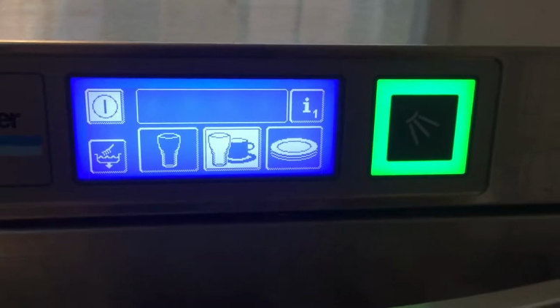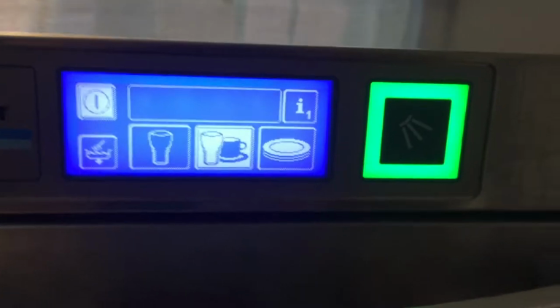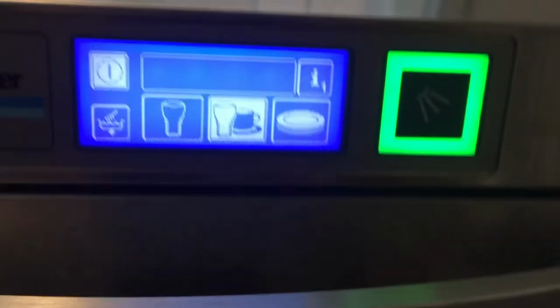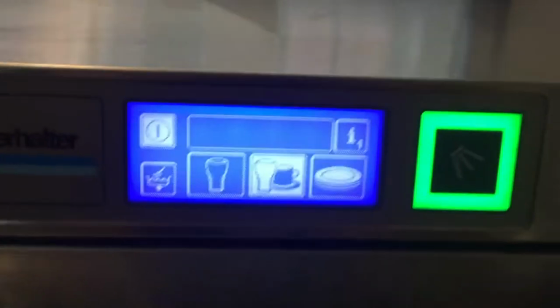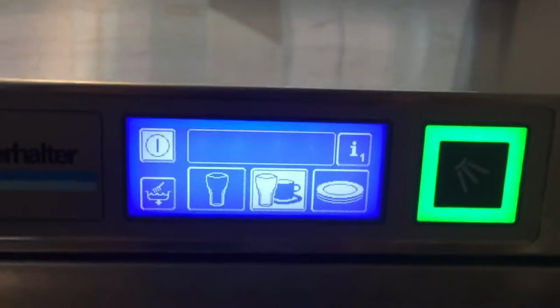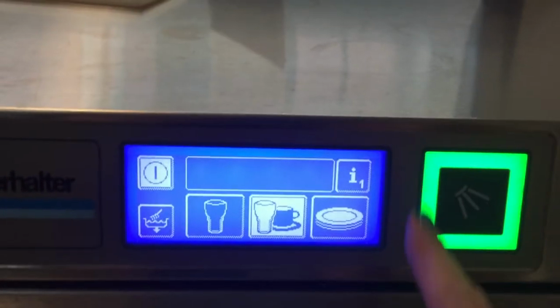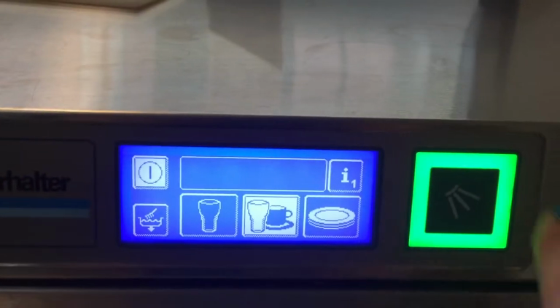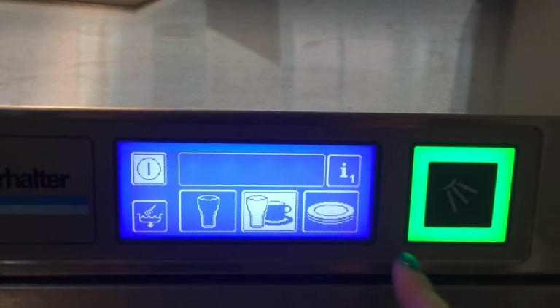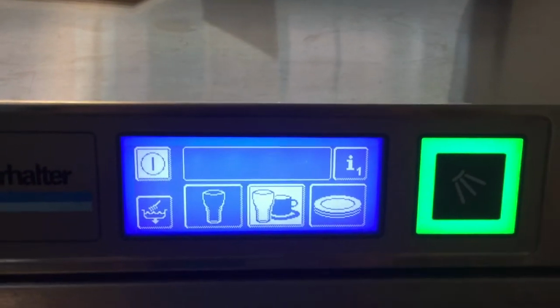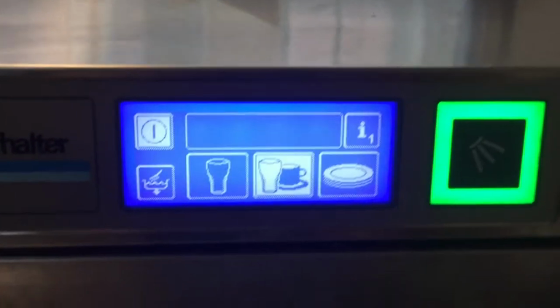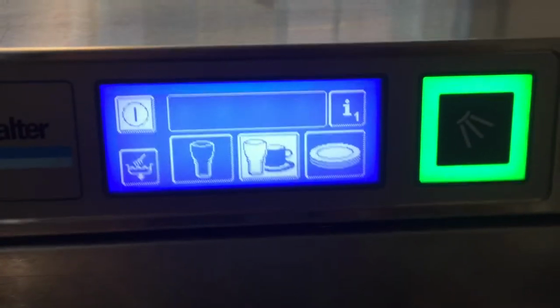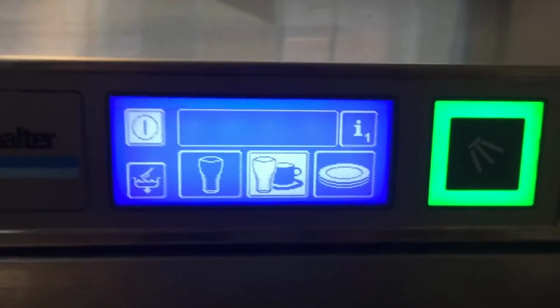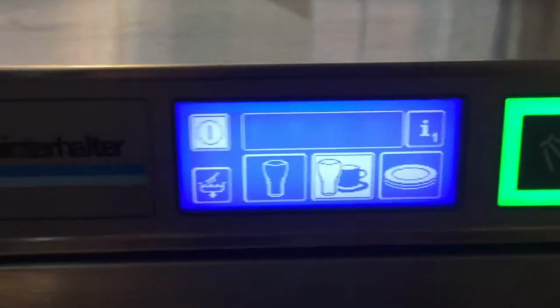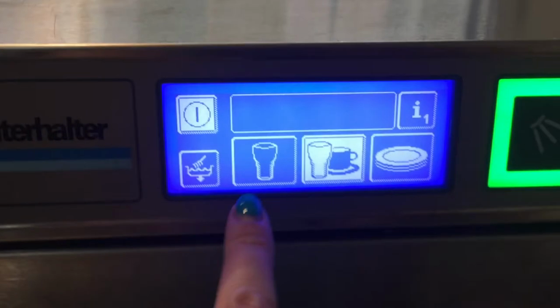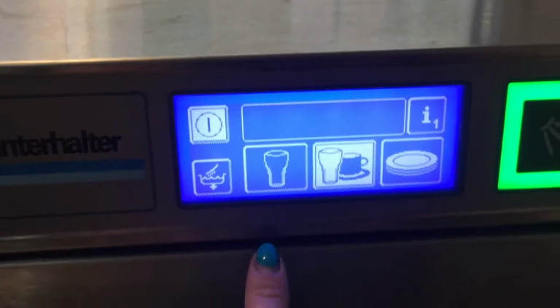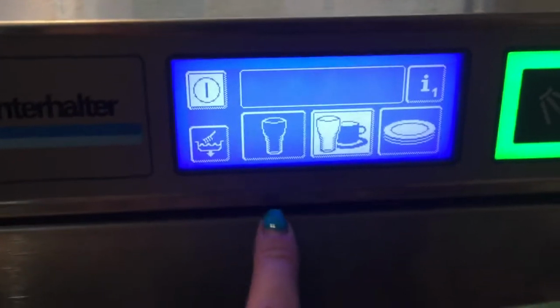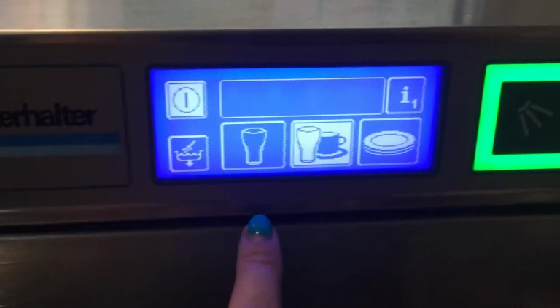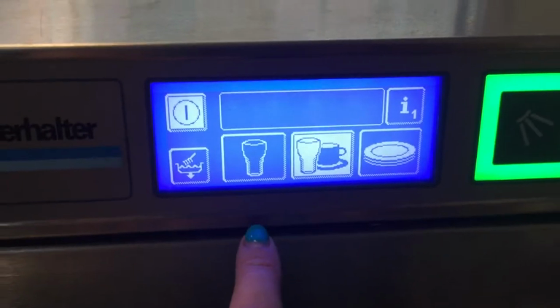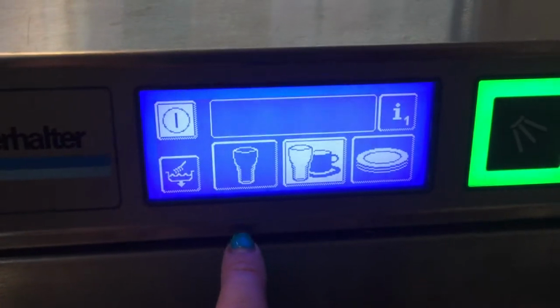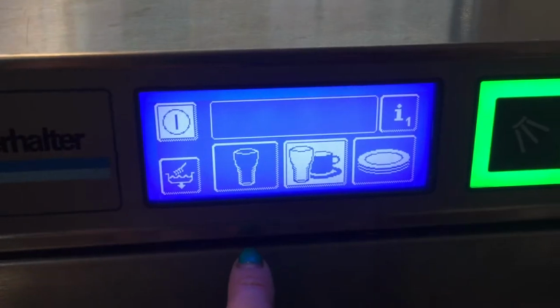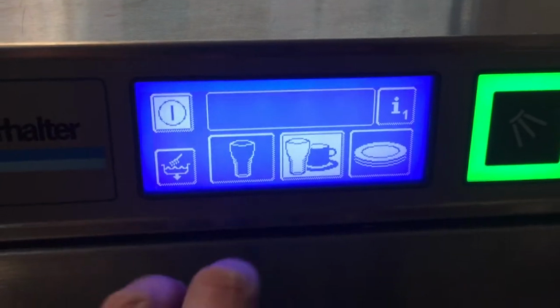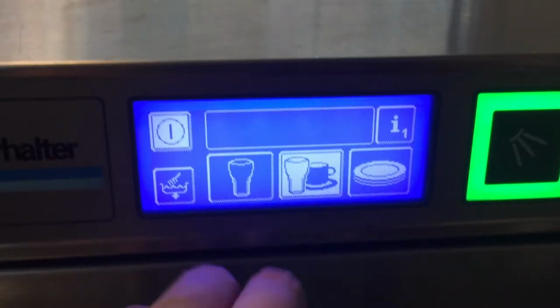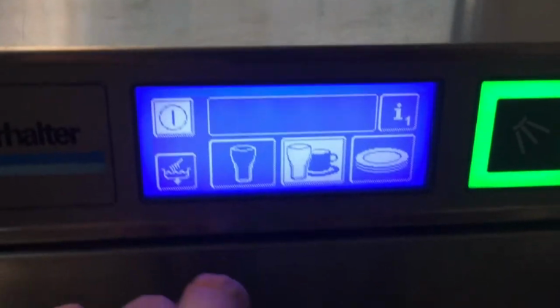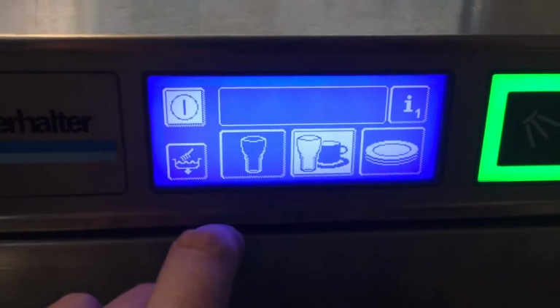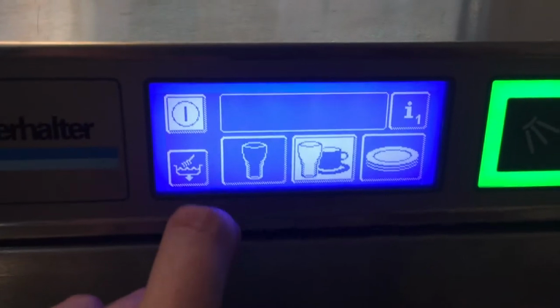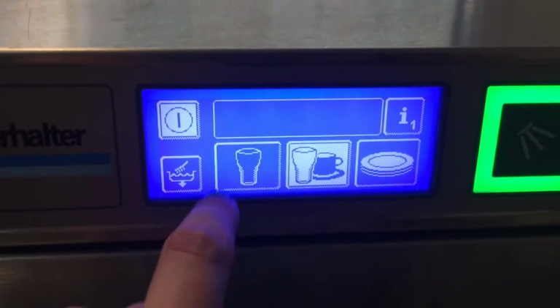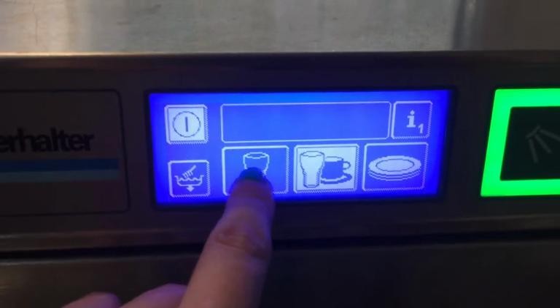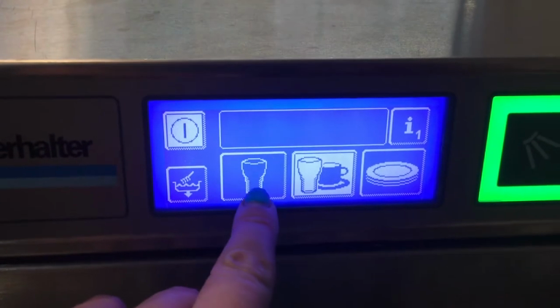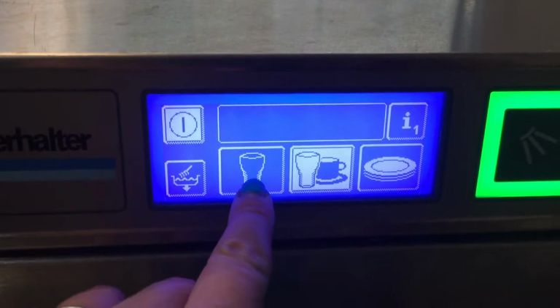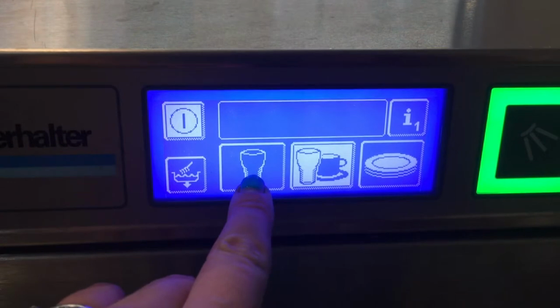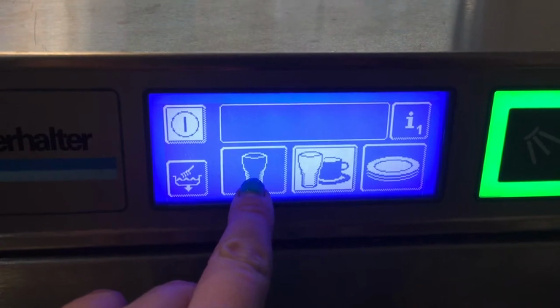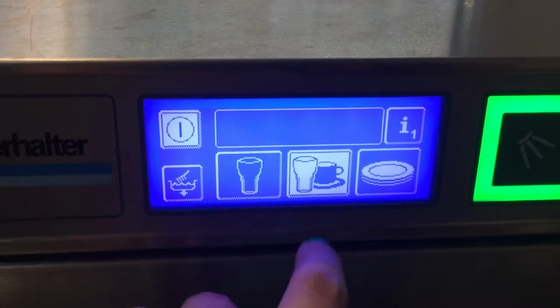When the dishwasher is ready, this whole square will be green. You then have three options as to what settings you have. They're quite obvious. There's the glasses, which is just for glasses.